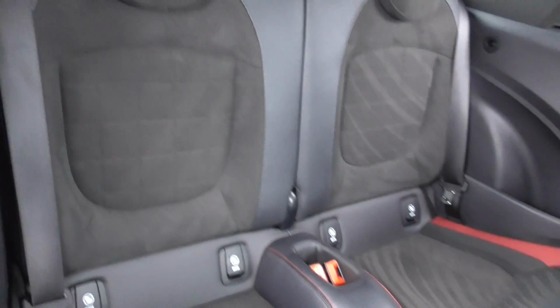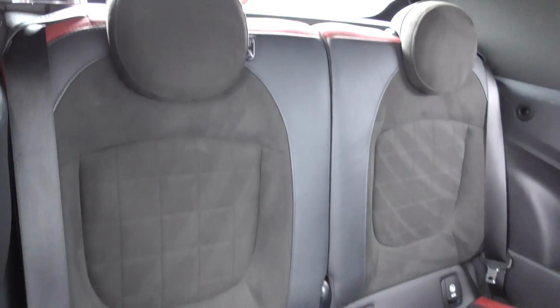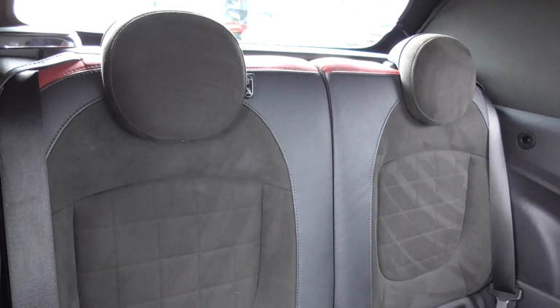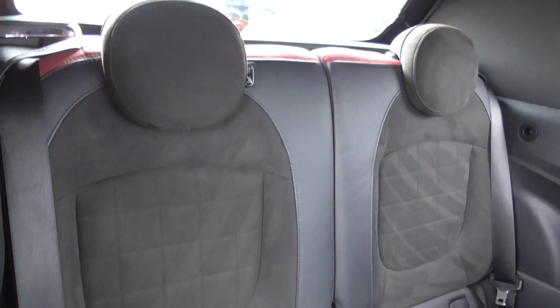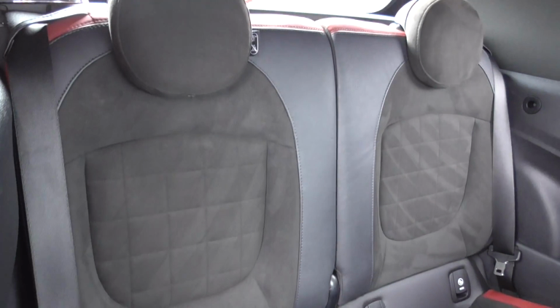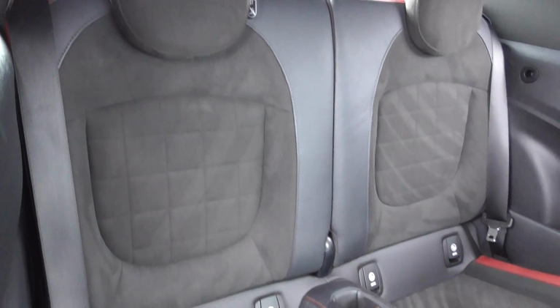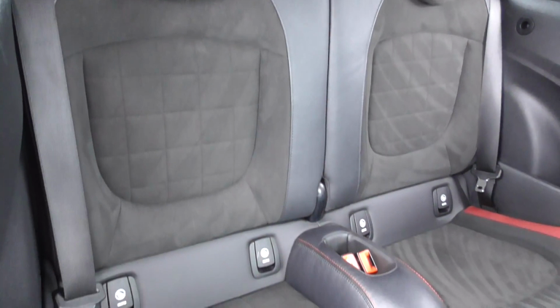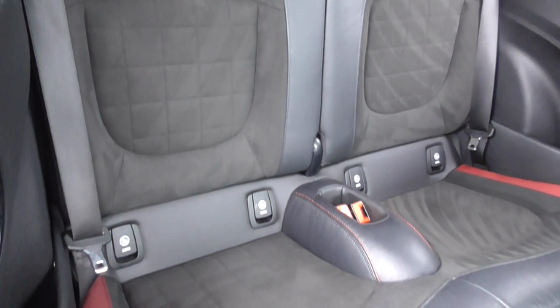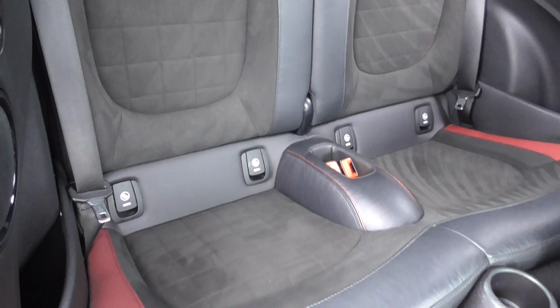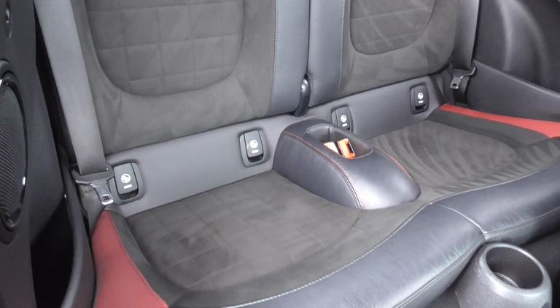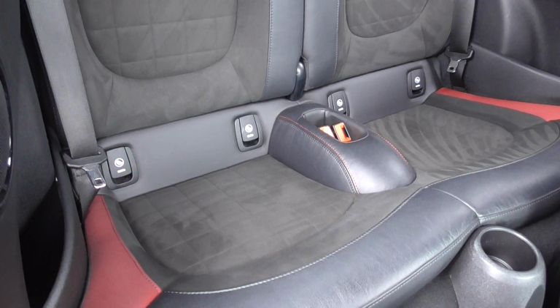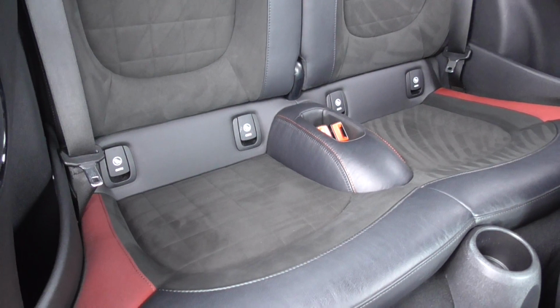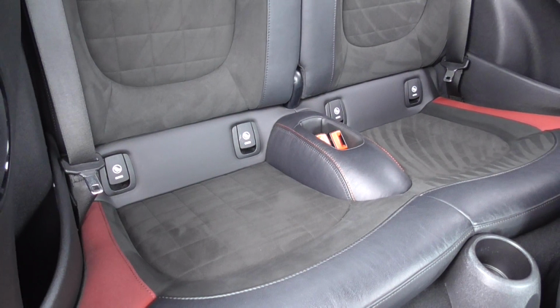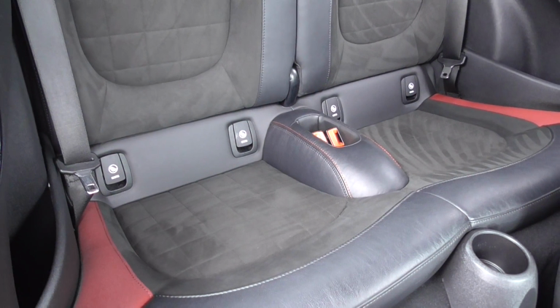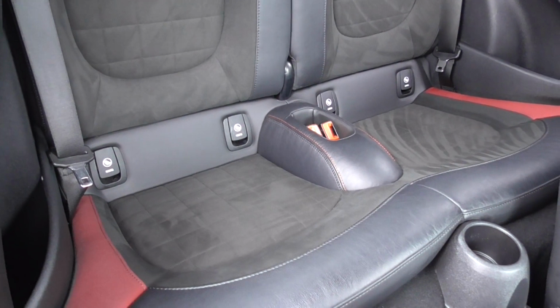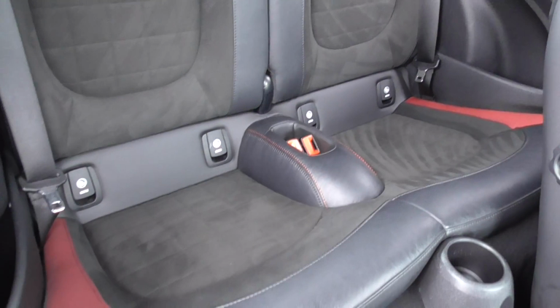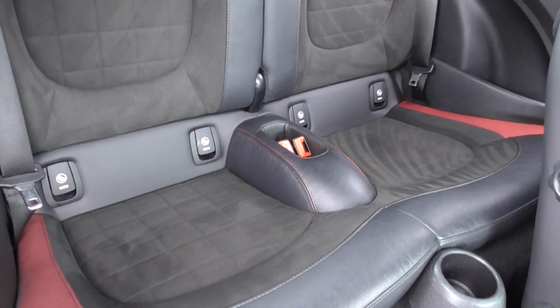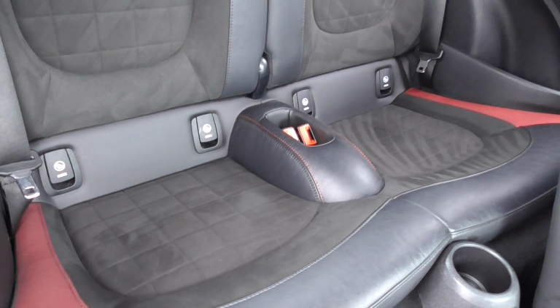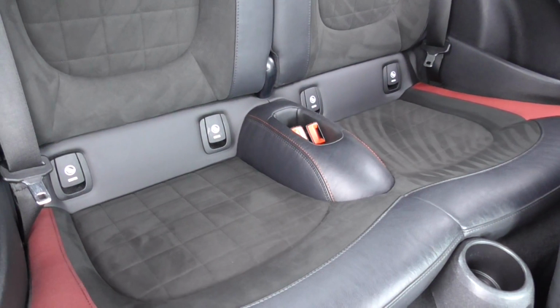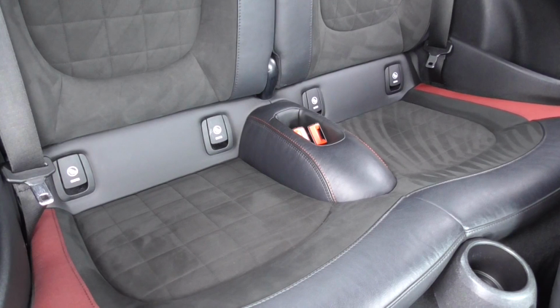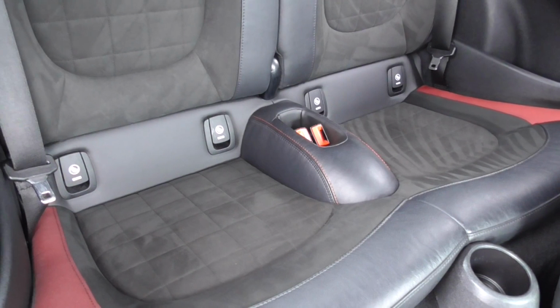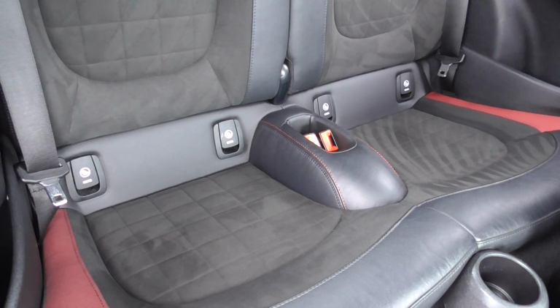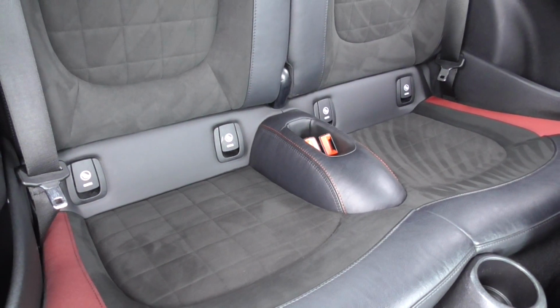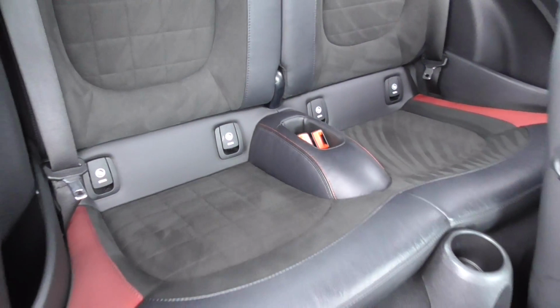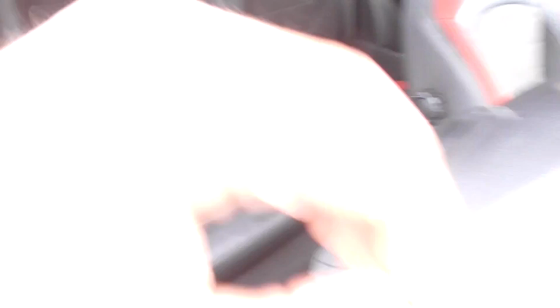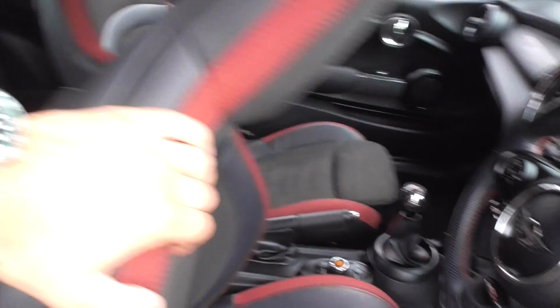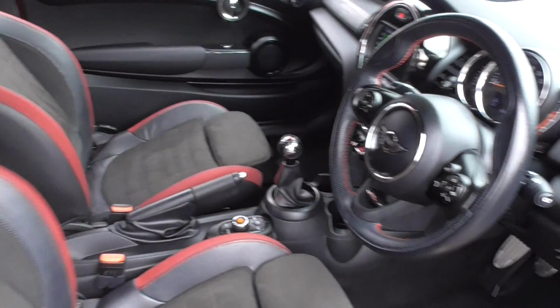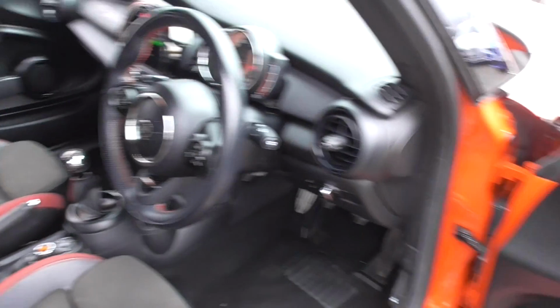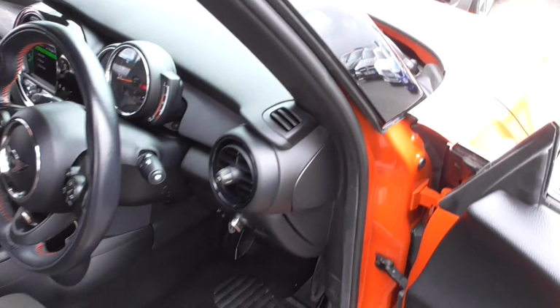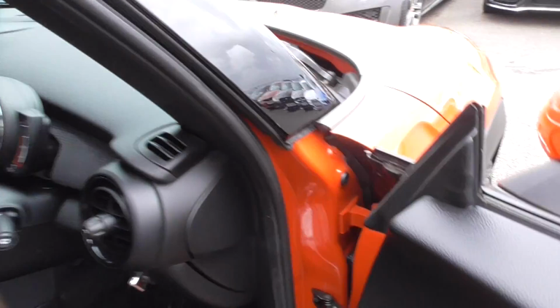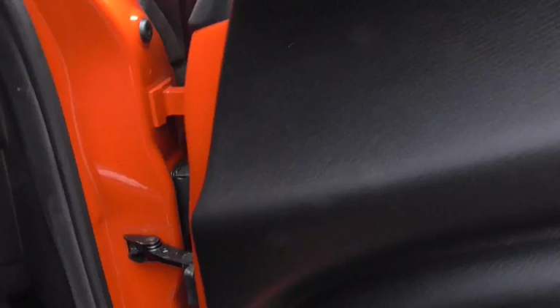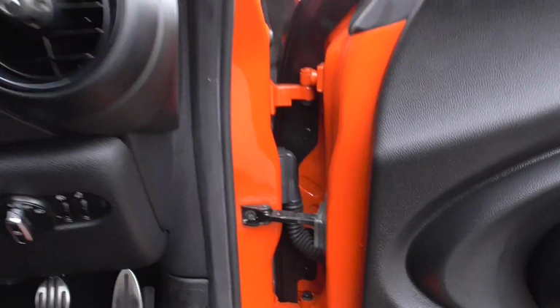The rear seats are all colour coded as well, which is a nice touch. There's Isofix in the bottom for child seats. Those rear seats look like they've barely been sat in, and the sporty styling carries through throughout.